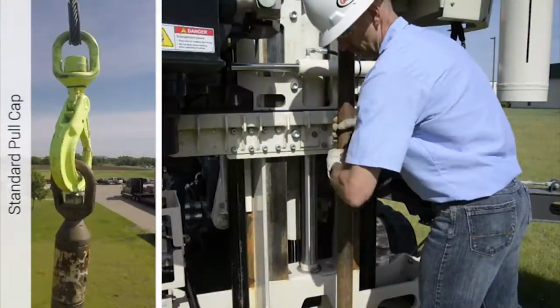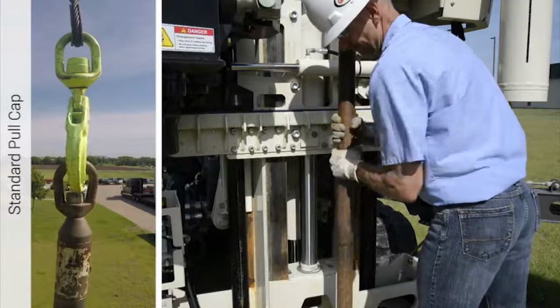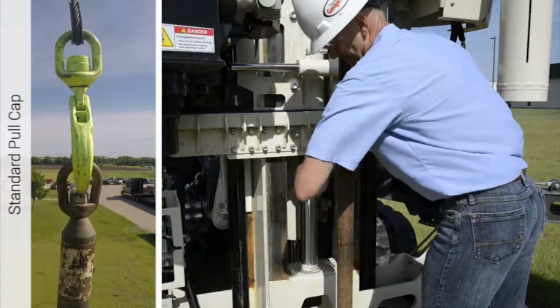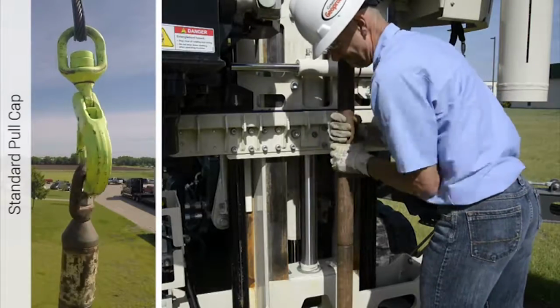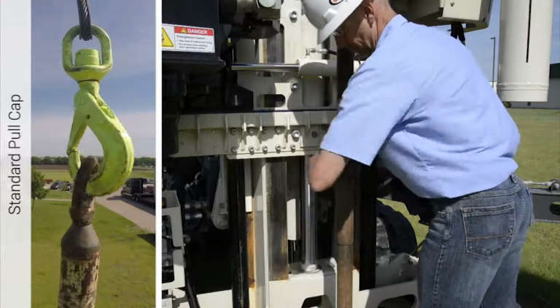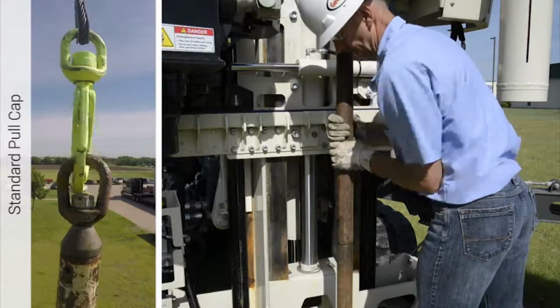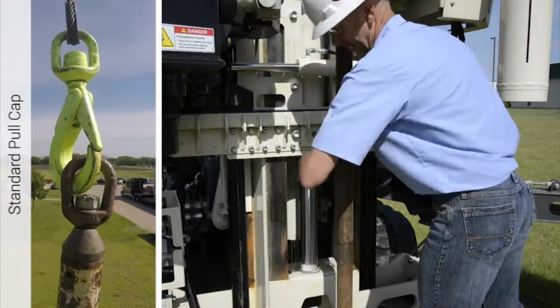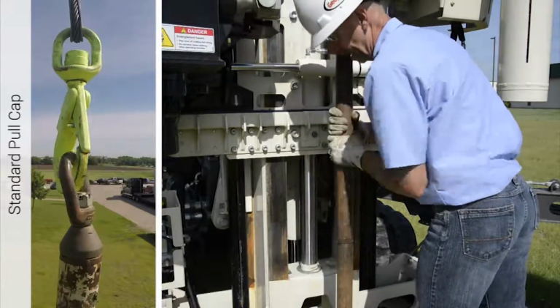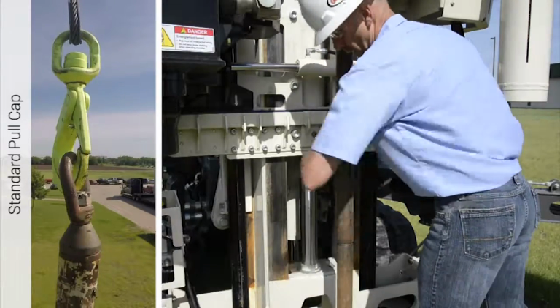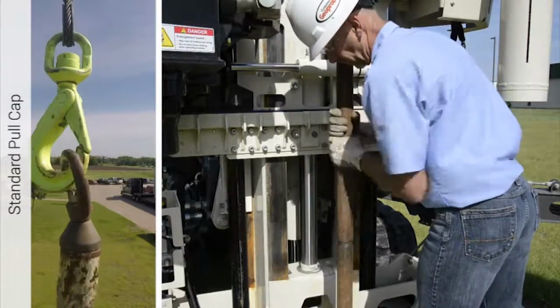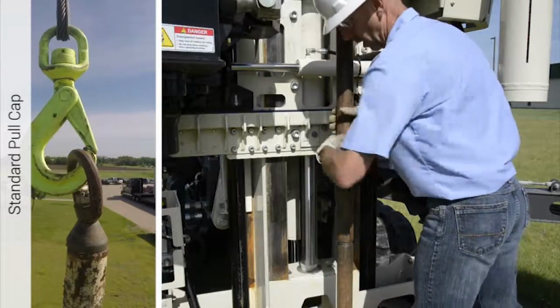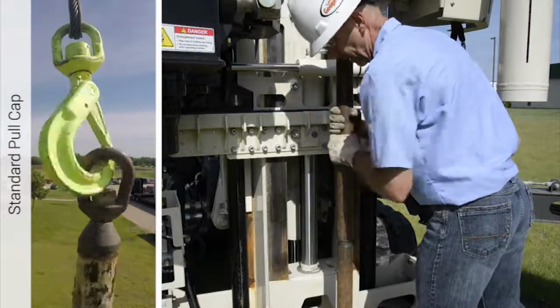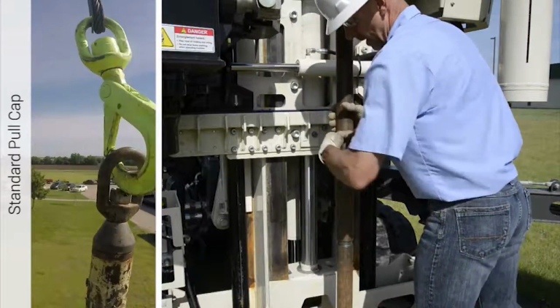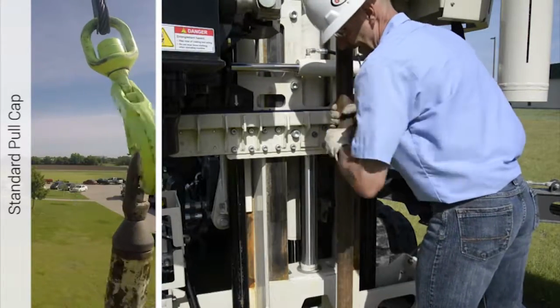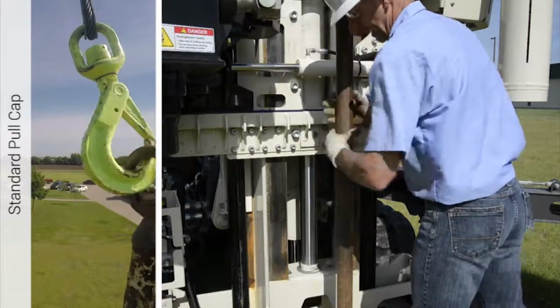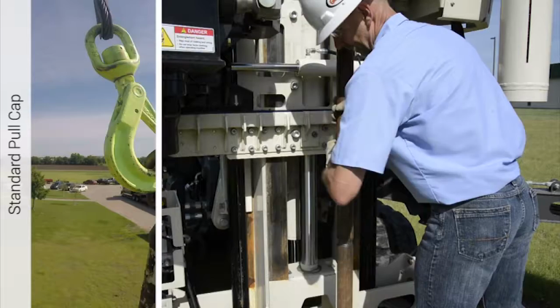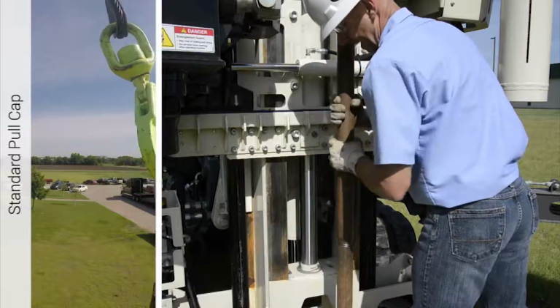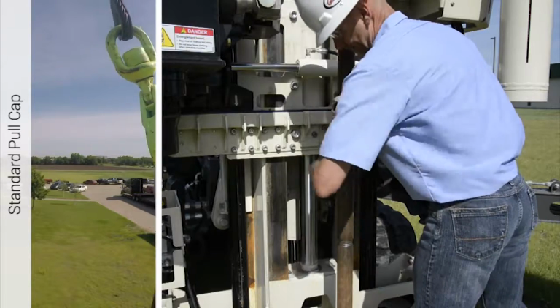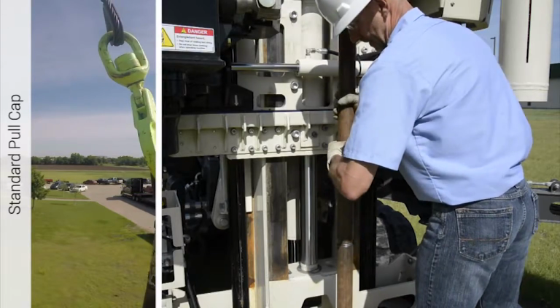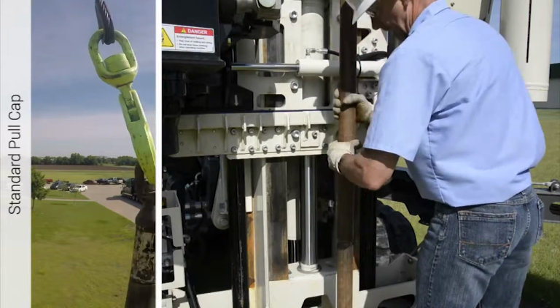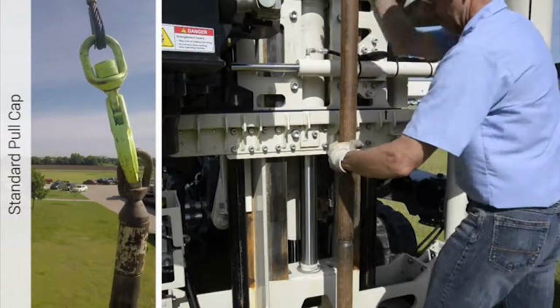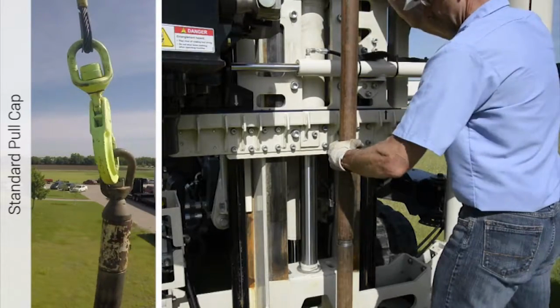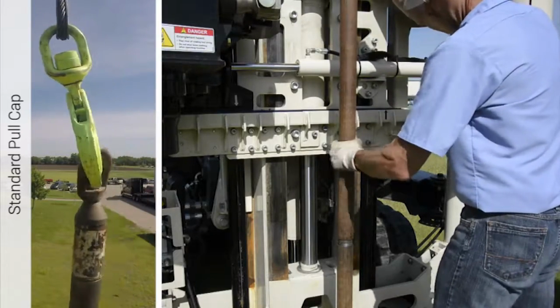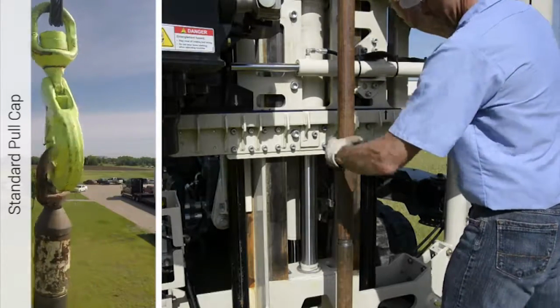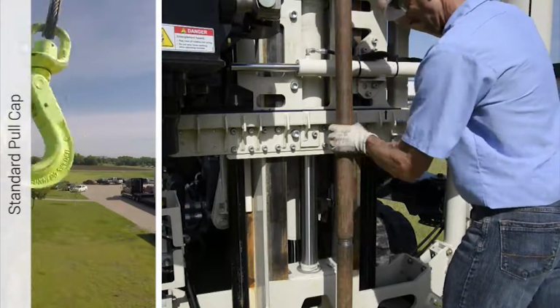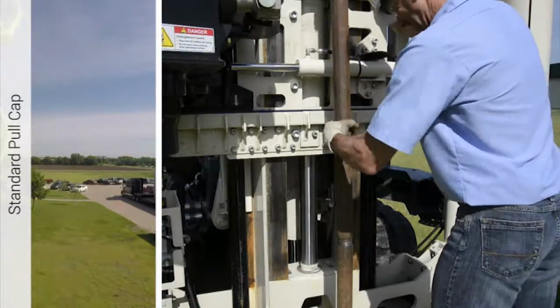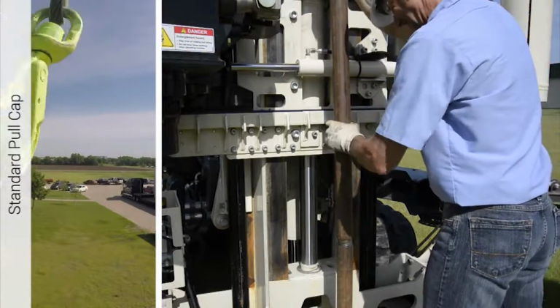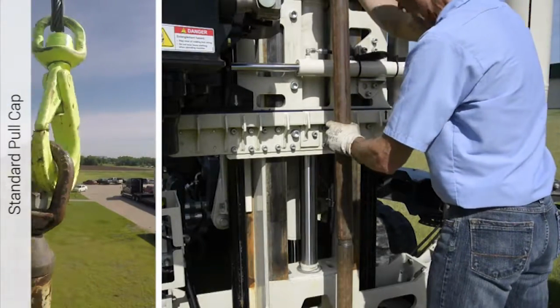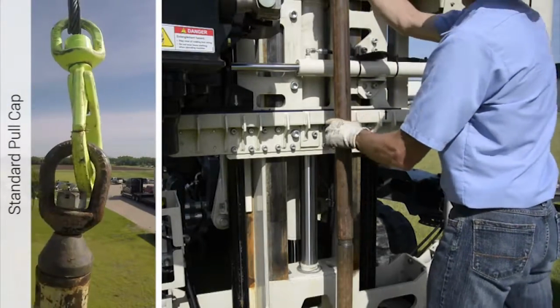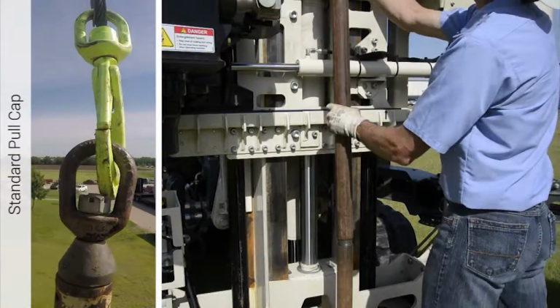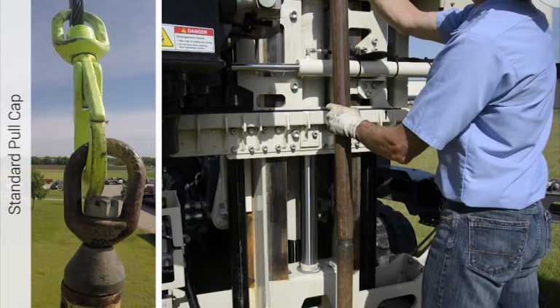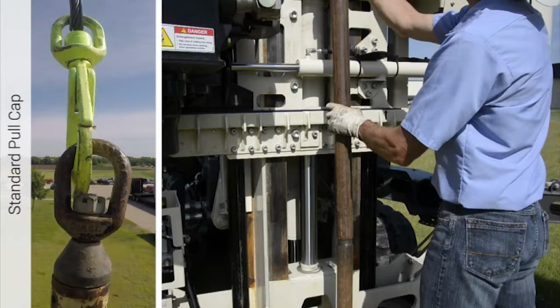With a standard pull cap, the weight of the above ground rods rests on the tool joint being unthreaded. As joints are unthreaded, the thread surface has to work against the weight, making unthreading very difficult.